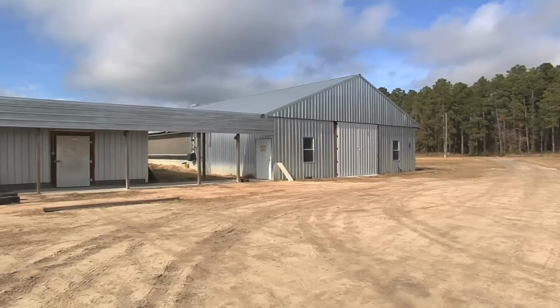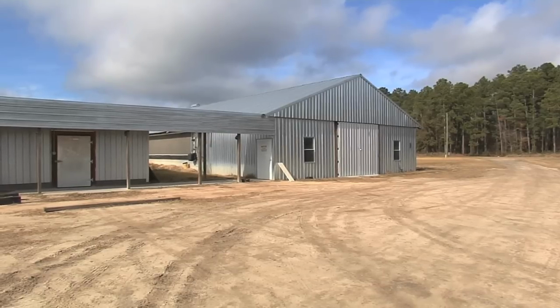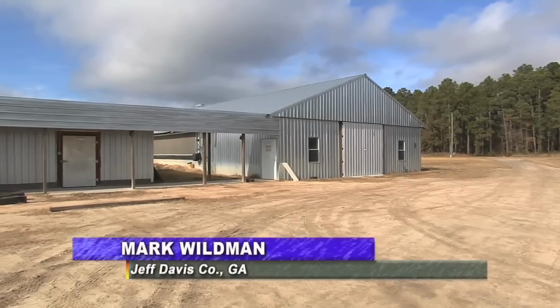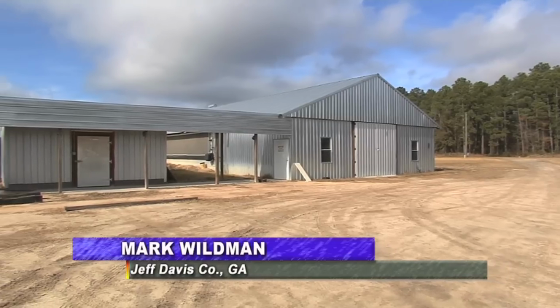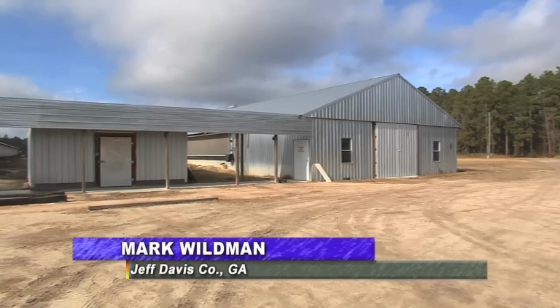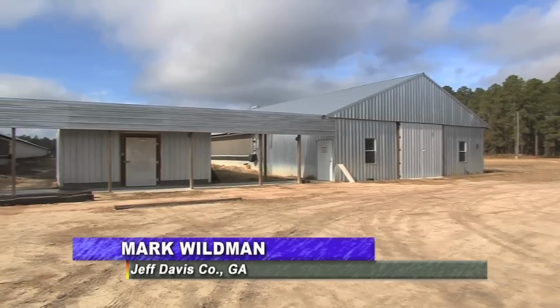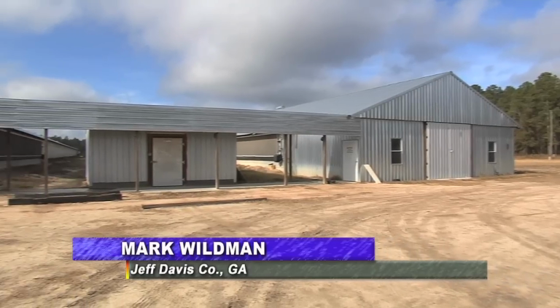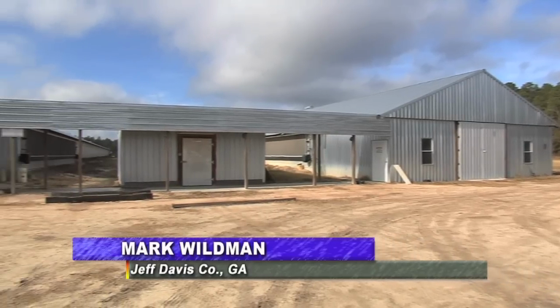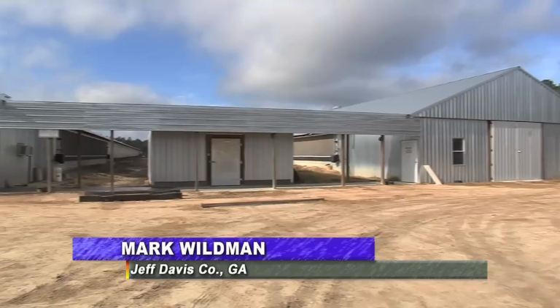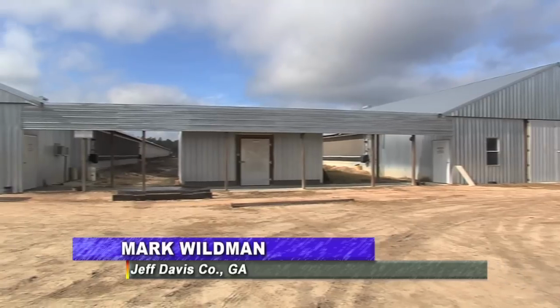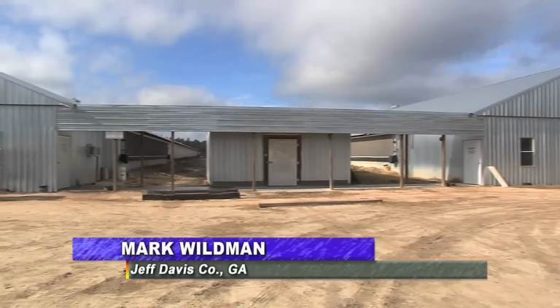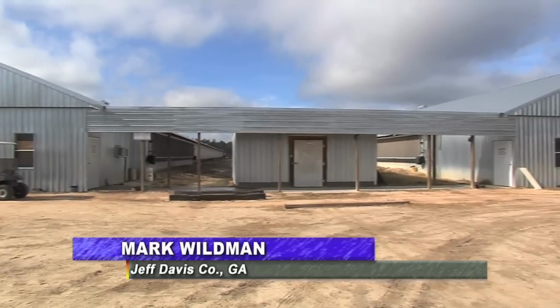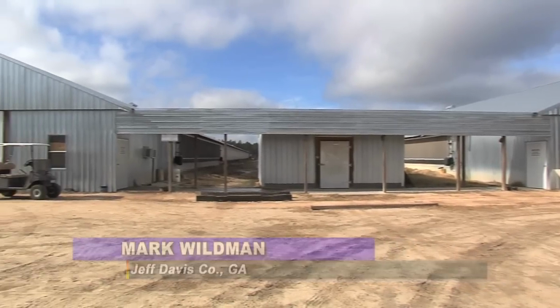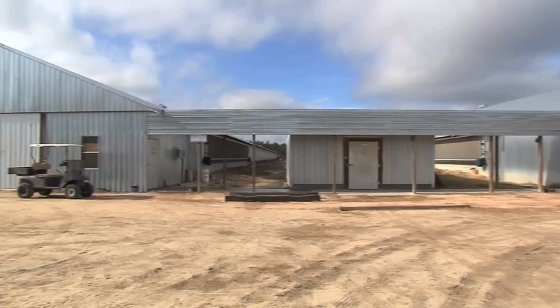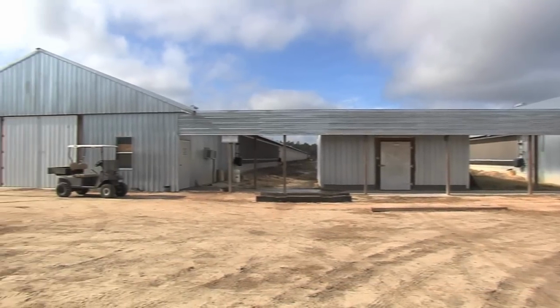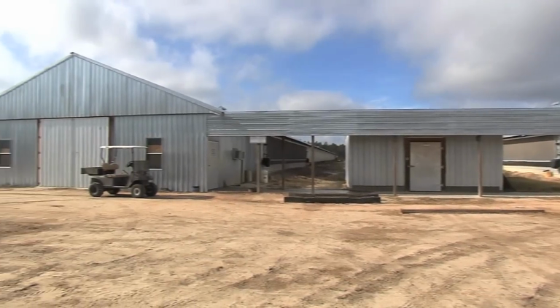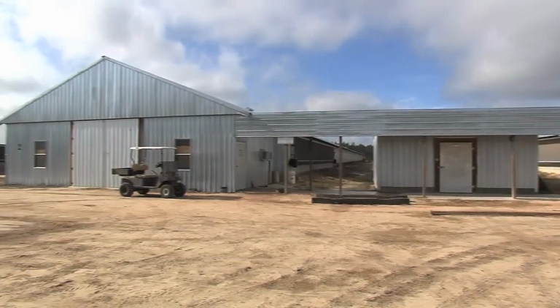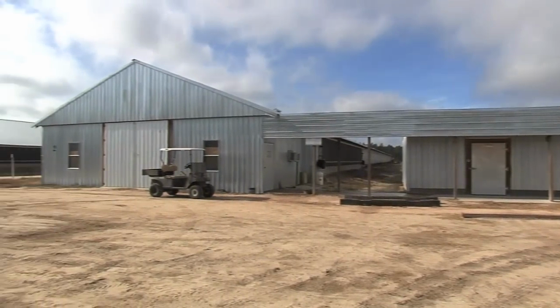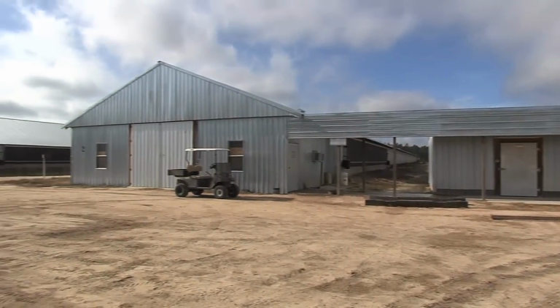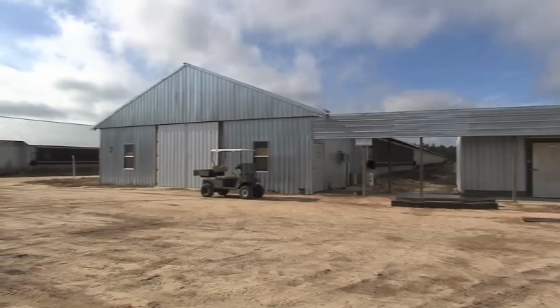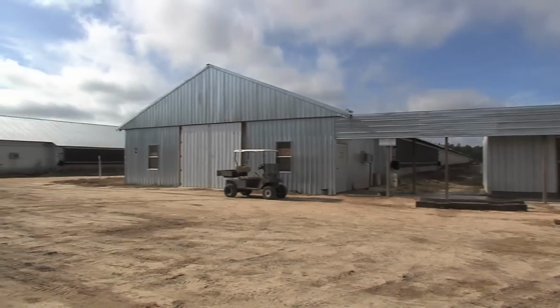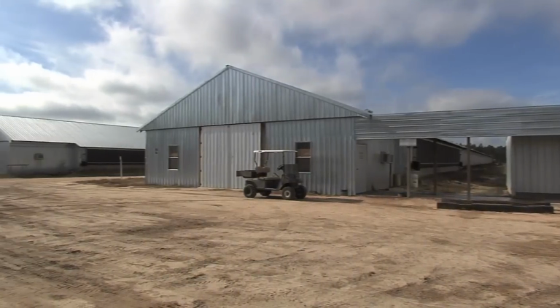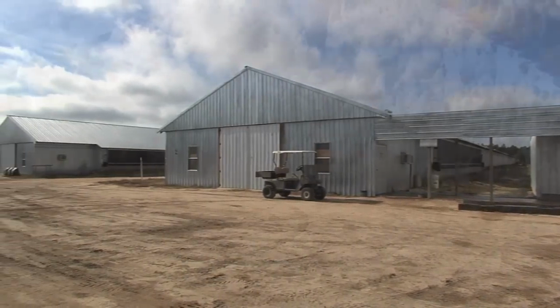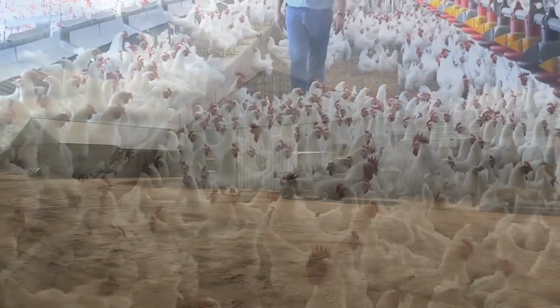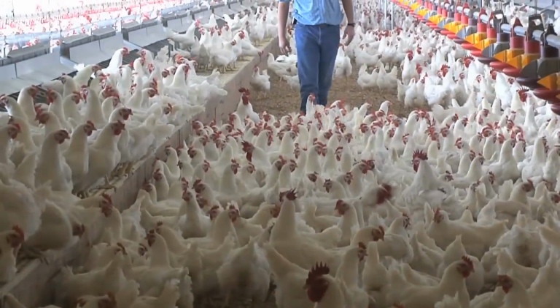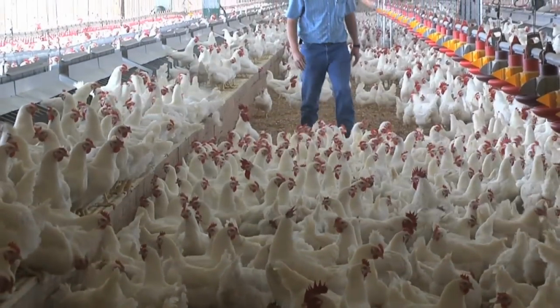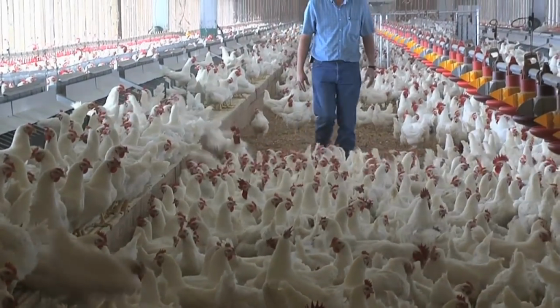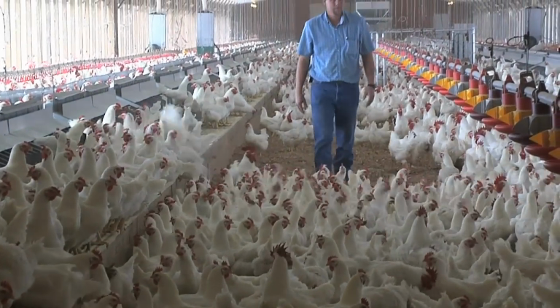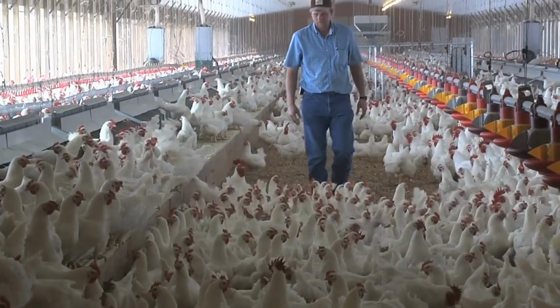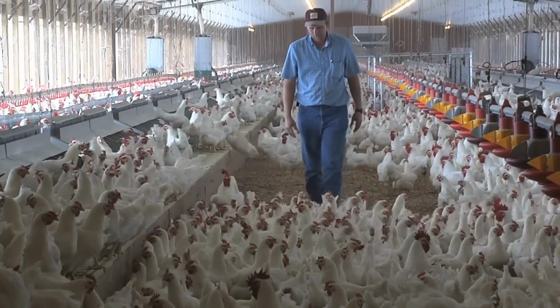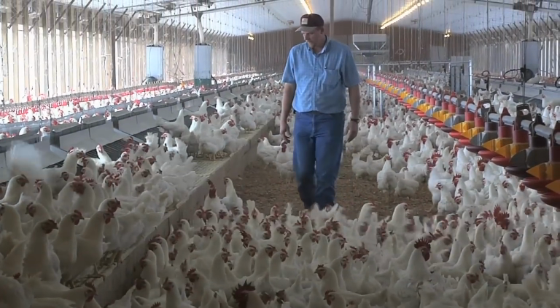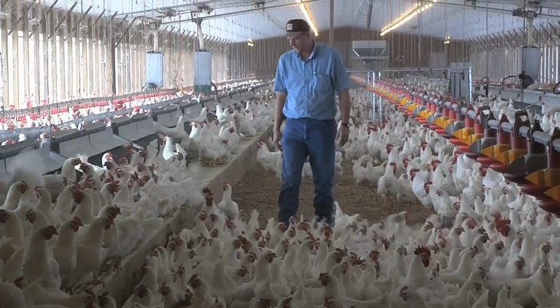In Jeff Davis County, these three poultry houses not only provide income for the farmer, but they also enhance a farming operation that is planning for the next generation. Jamie Tate owns these houses that produce eggs for the poultry industry.